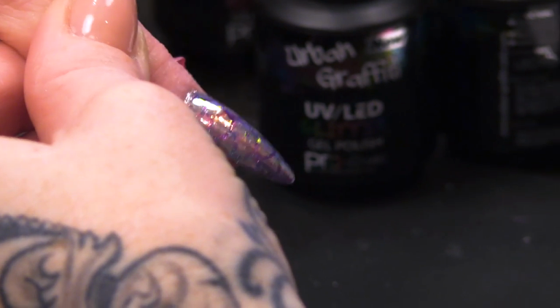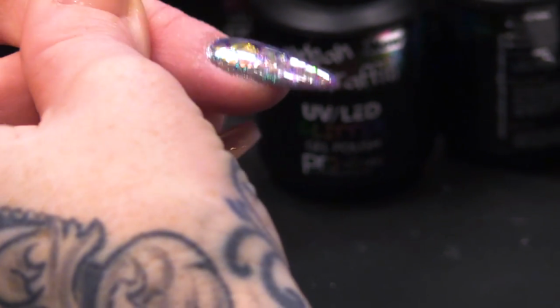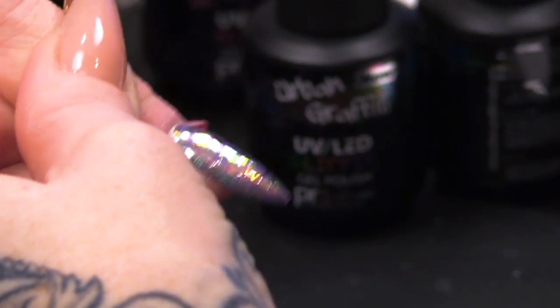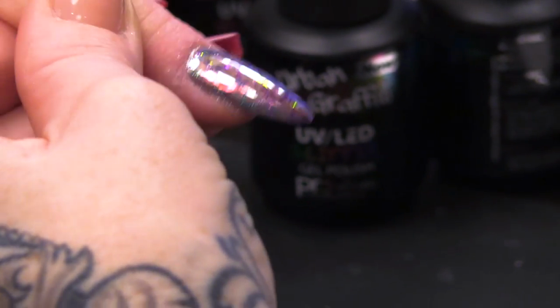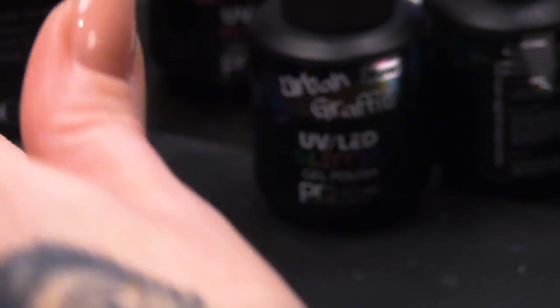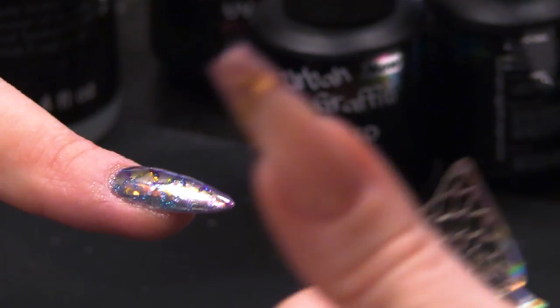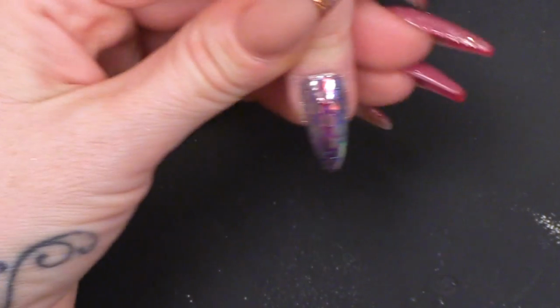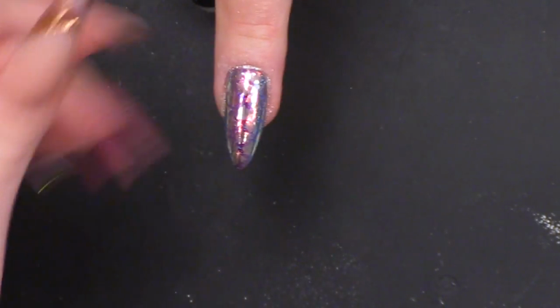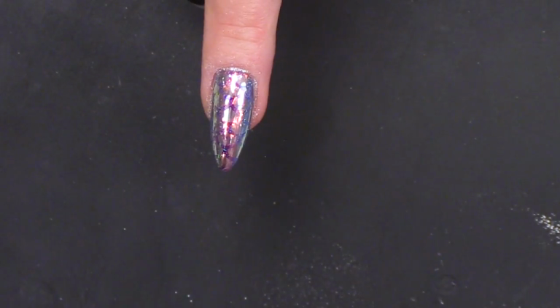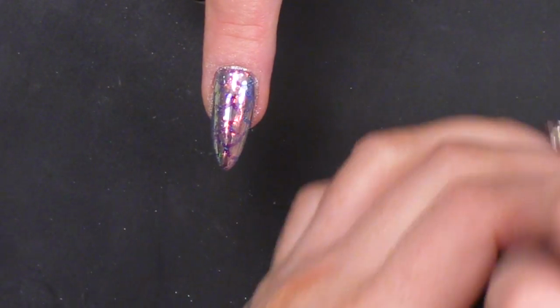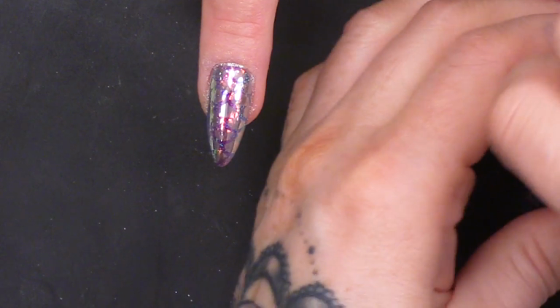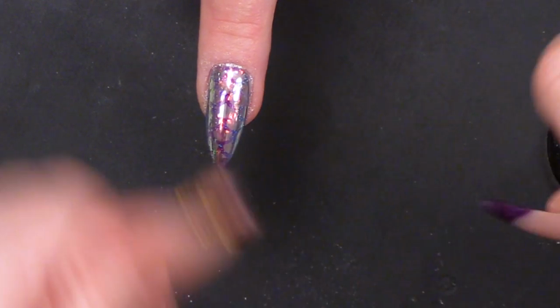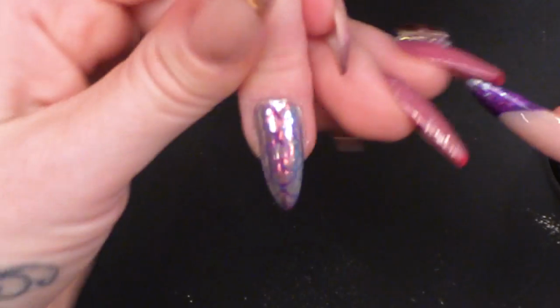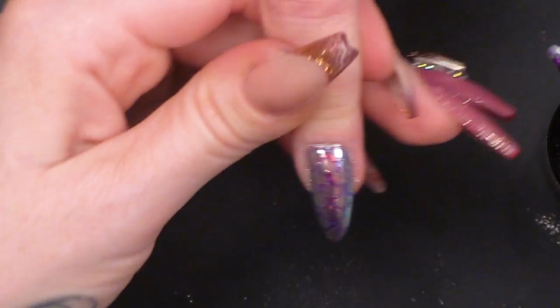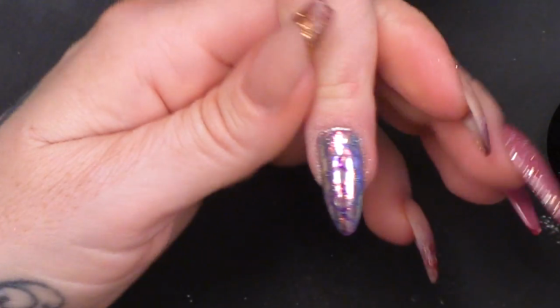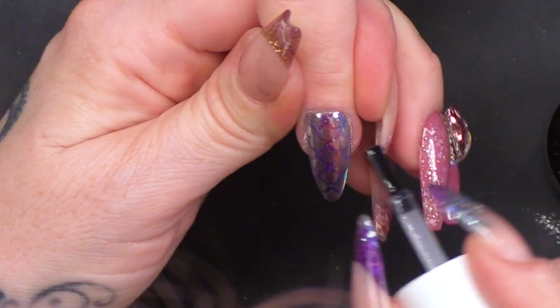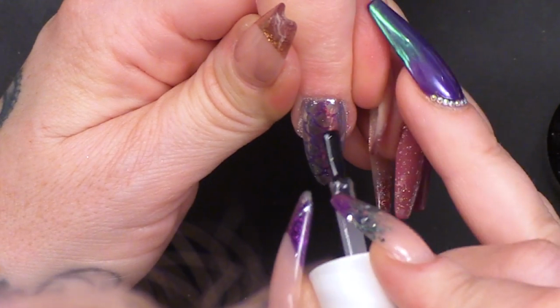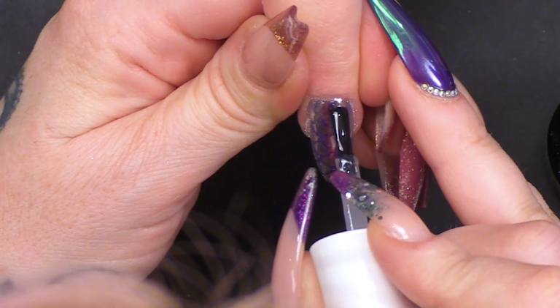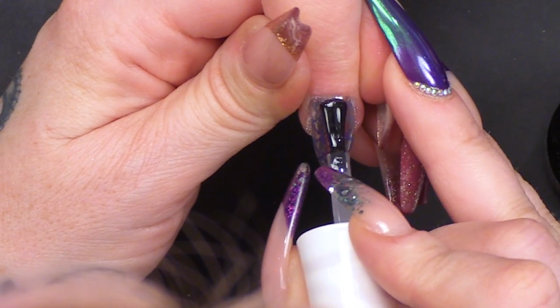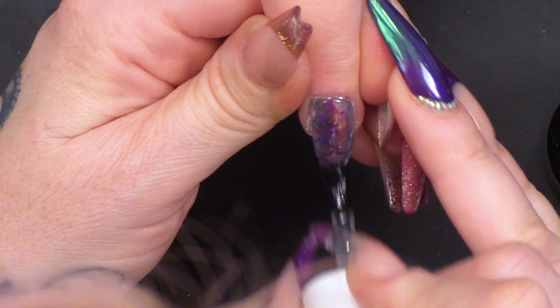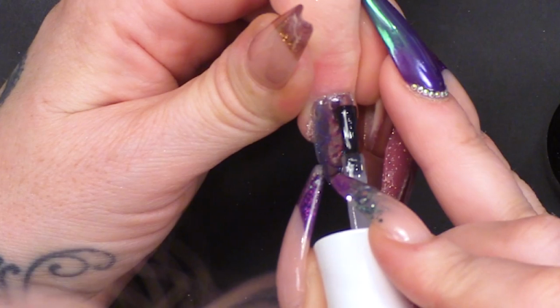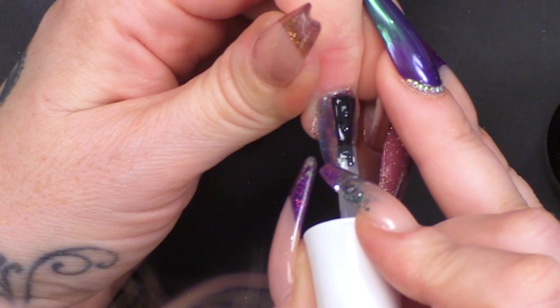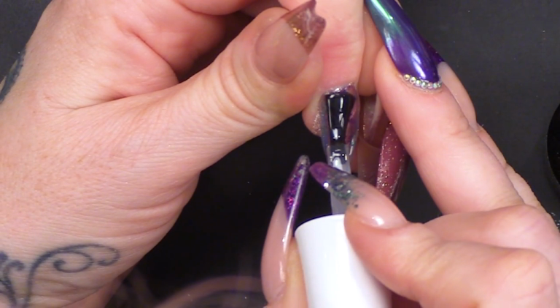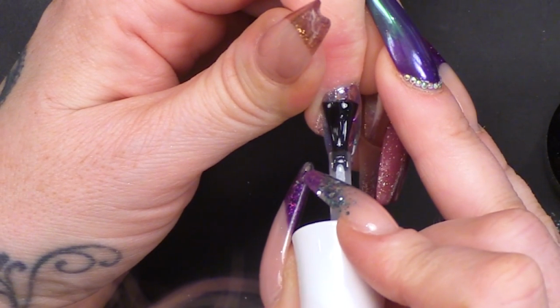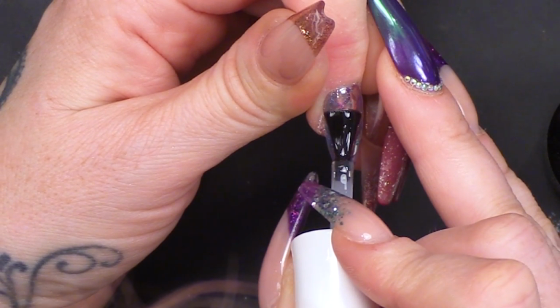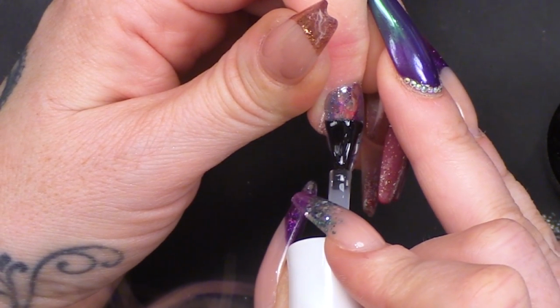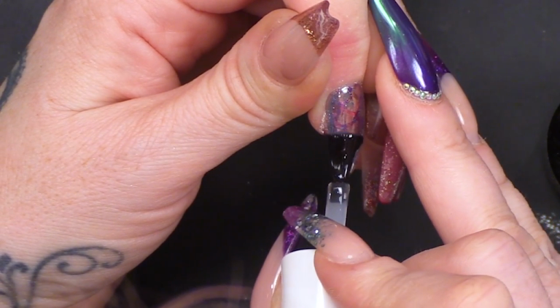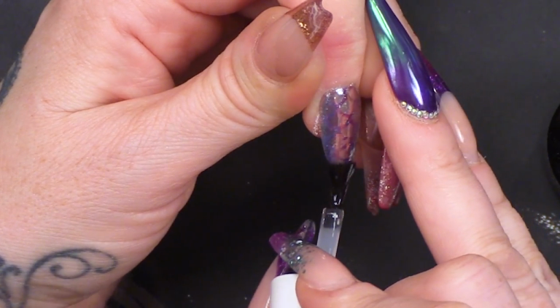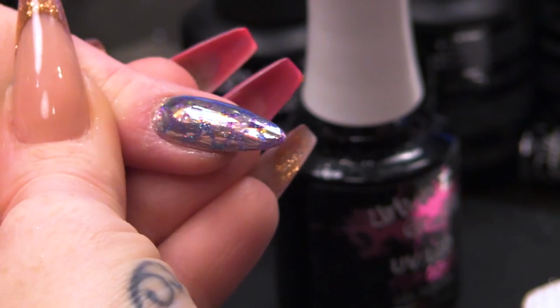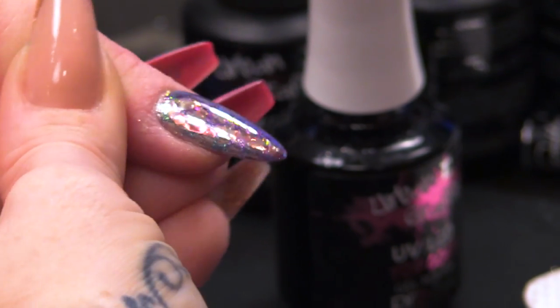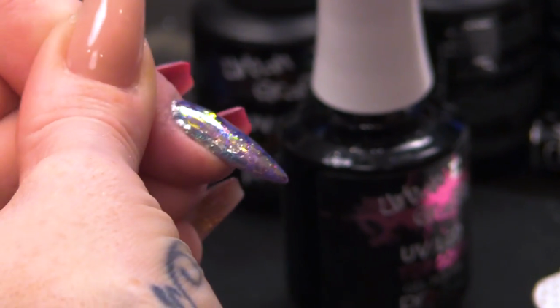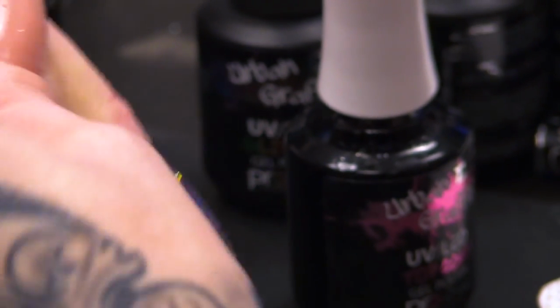And you can see the scales. We're going to put the top coat on — obviously we need to seal that in, because it will wash away.